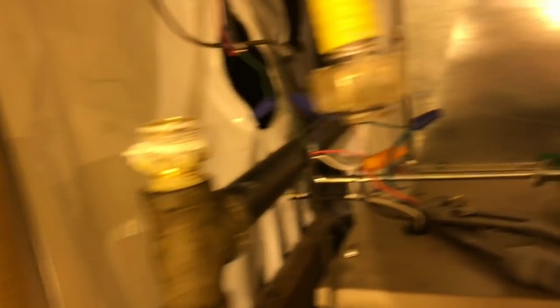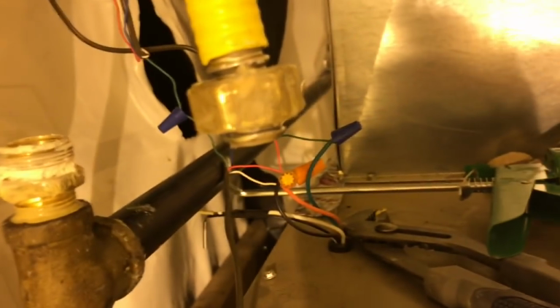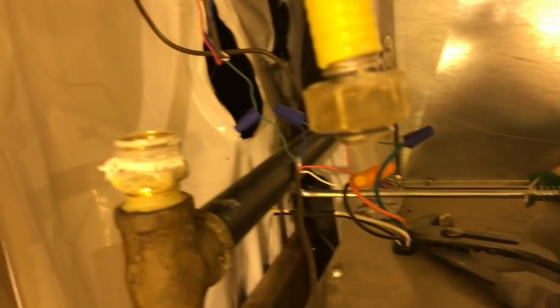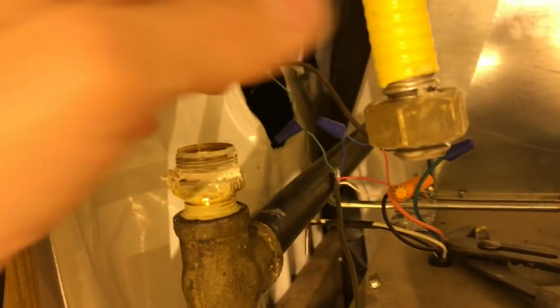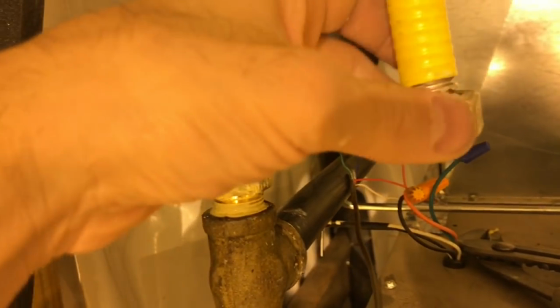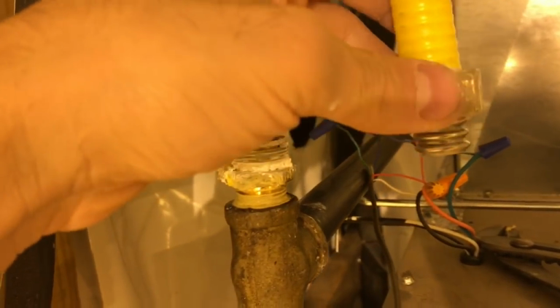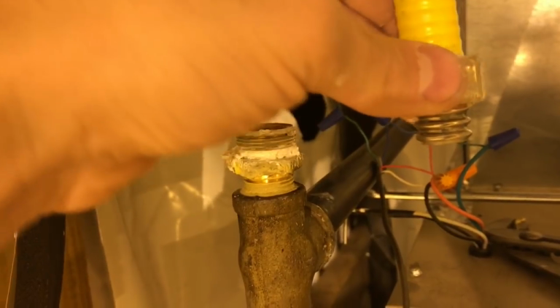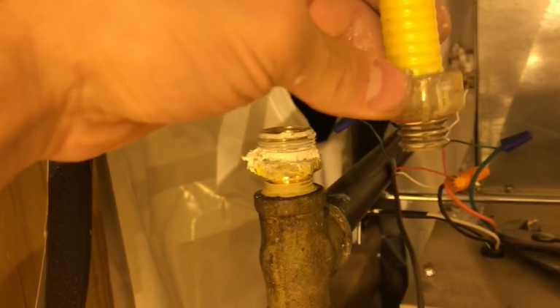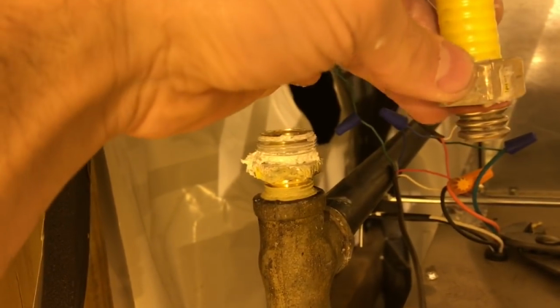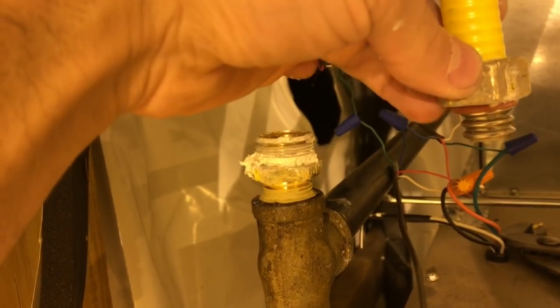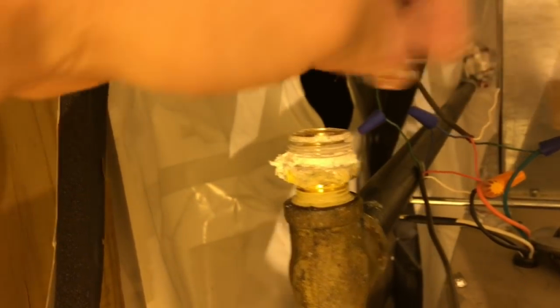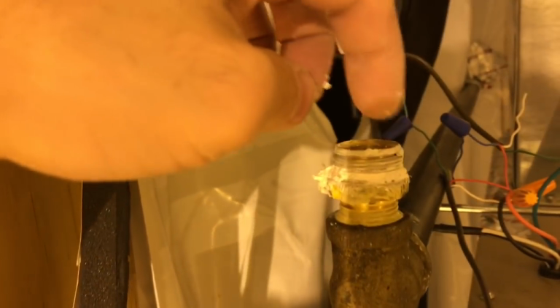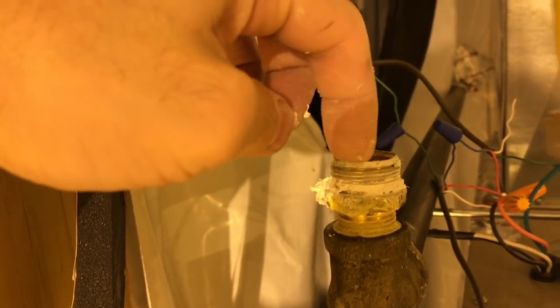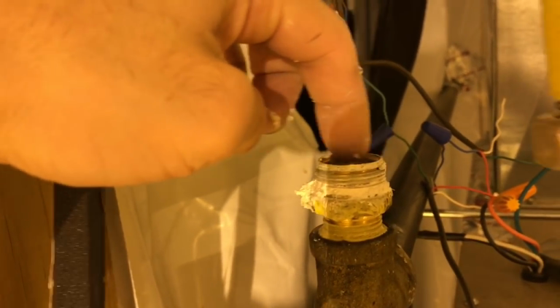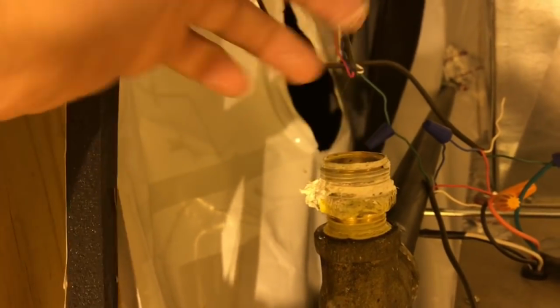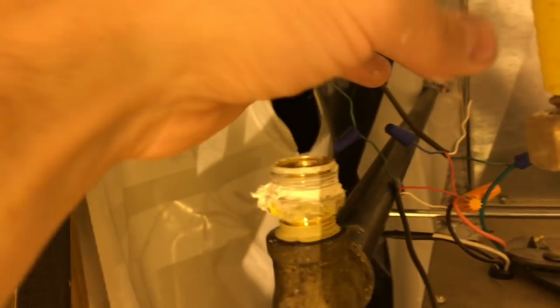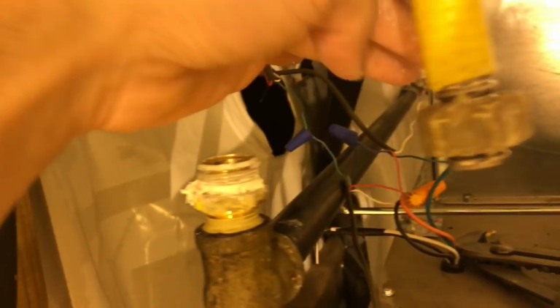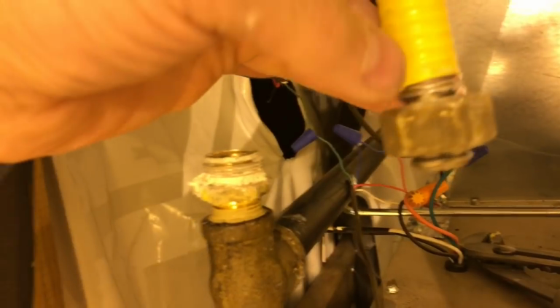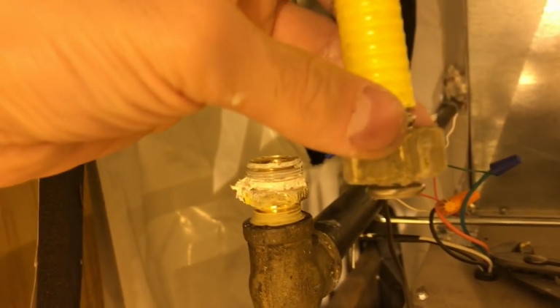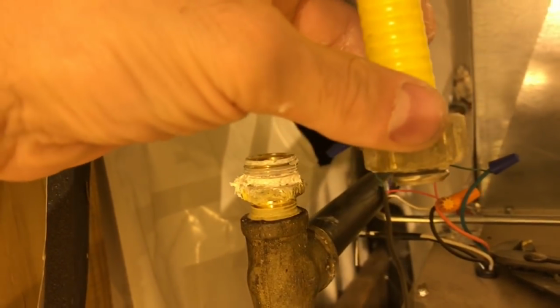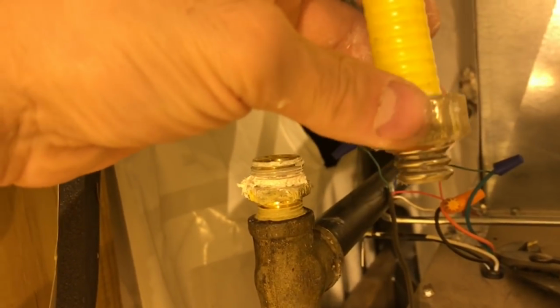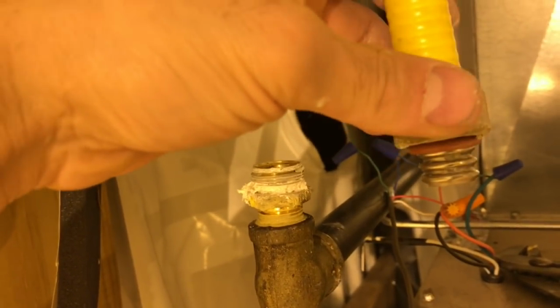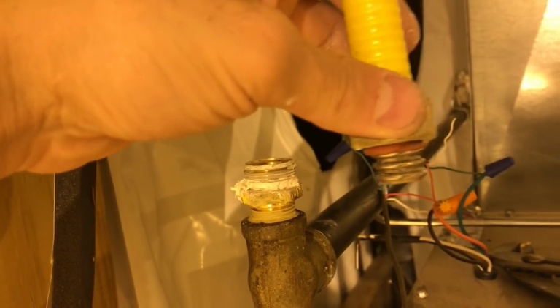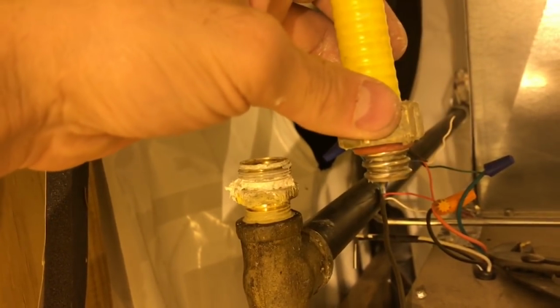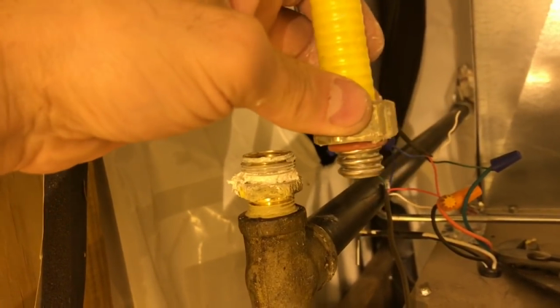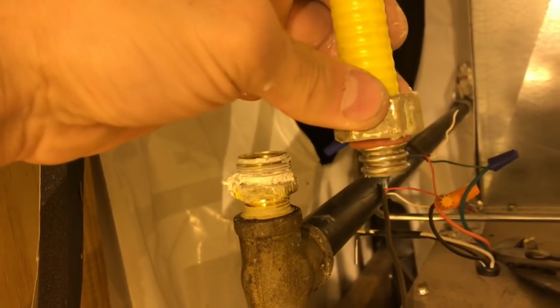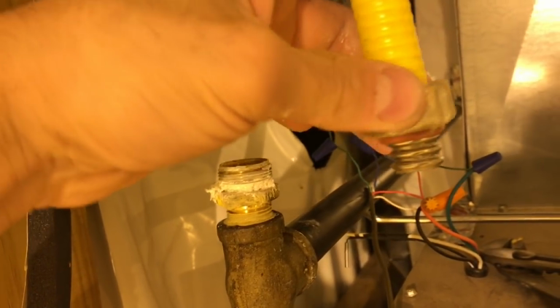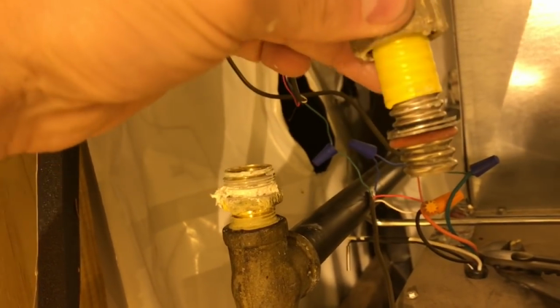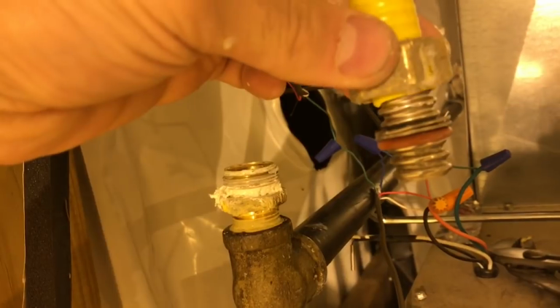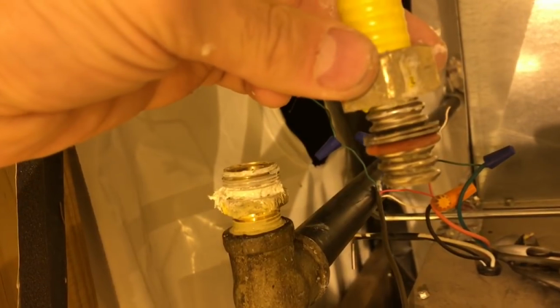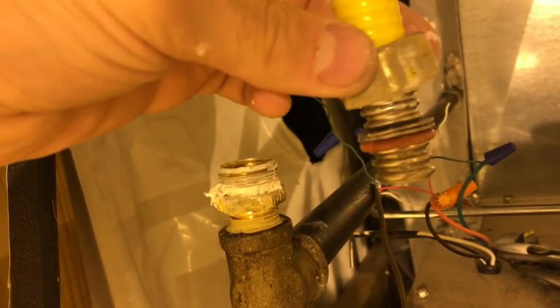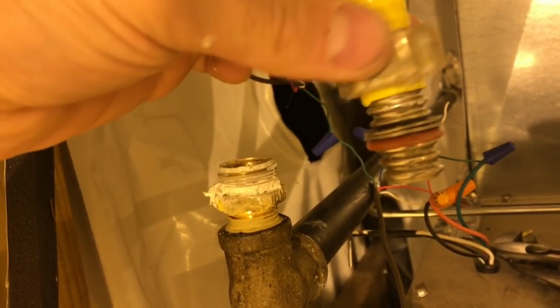I don't know what that guy was thinking who came and installed mine — he took my red gasket and placed it right here. I had bubbles leaking, and he left. He said 'thanks a lot, have a good day.' I paid him. So this is how you correctly do it.